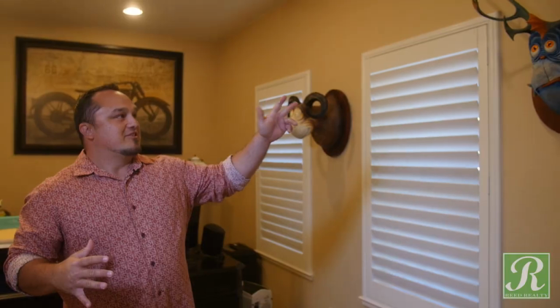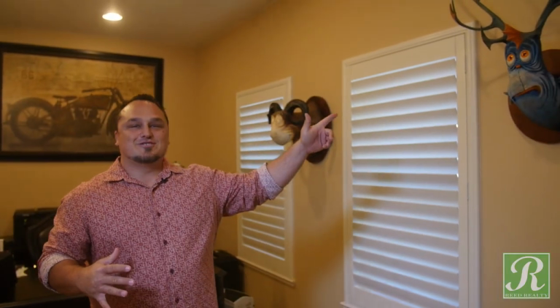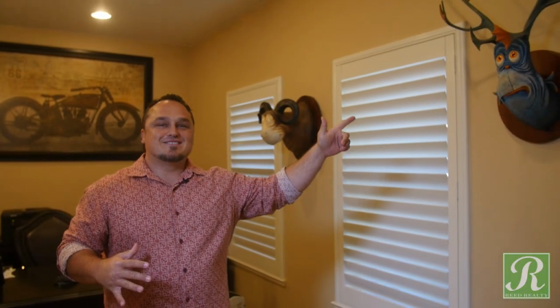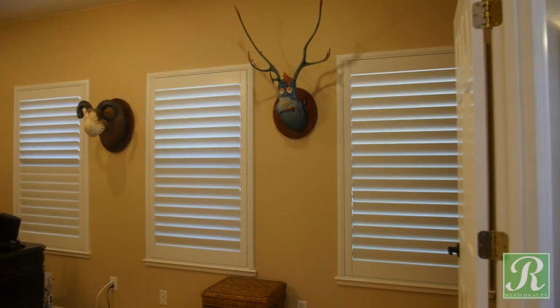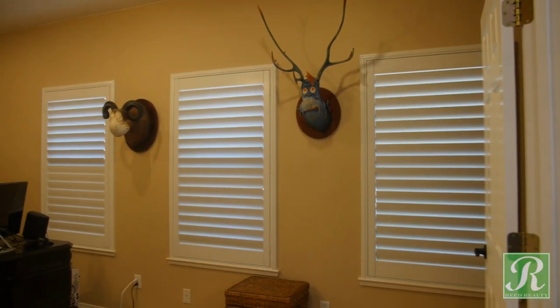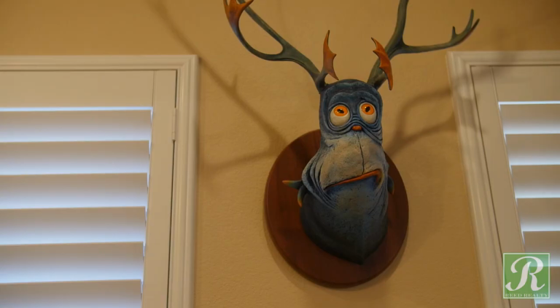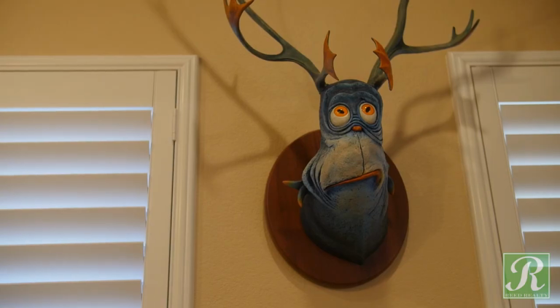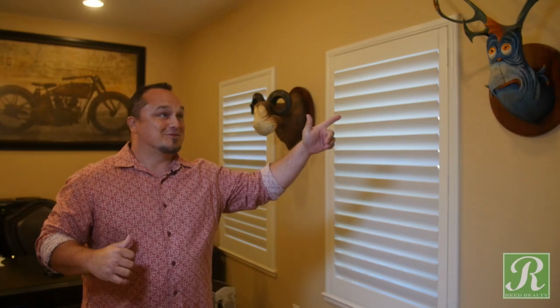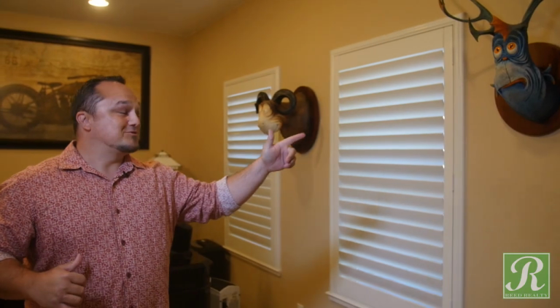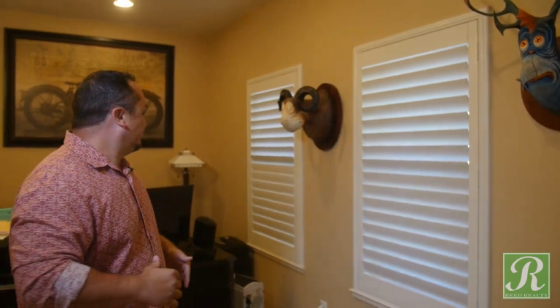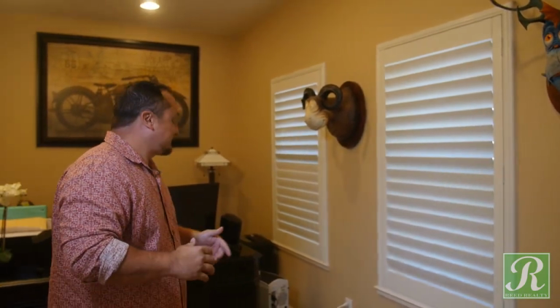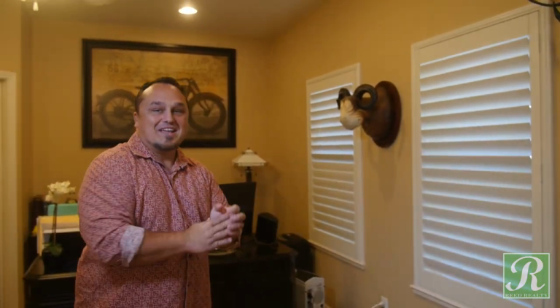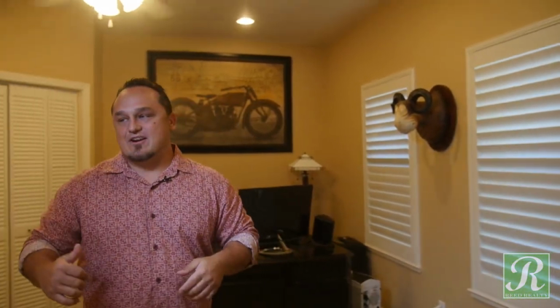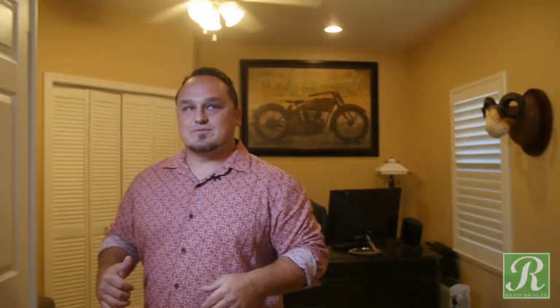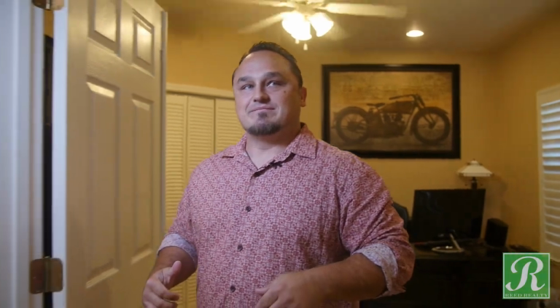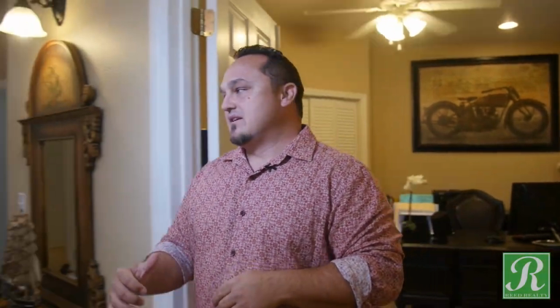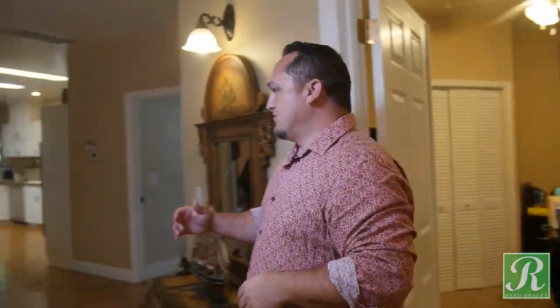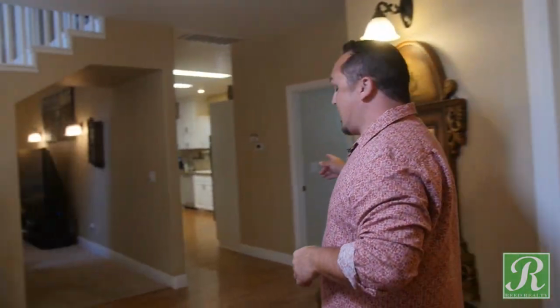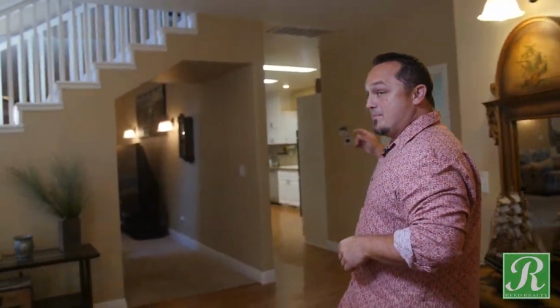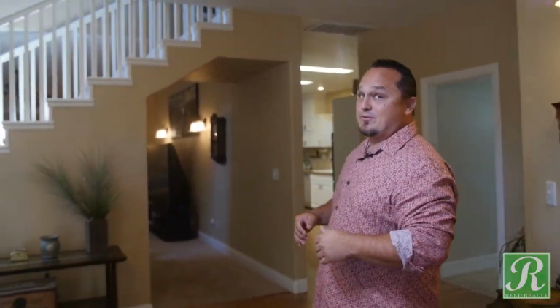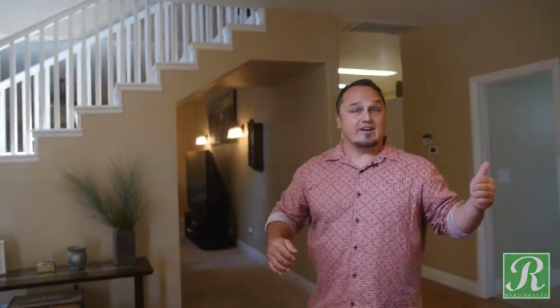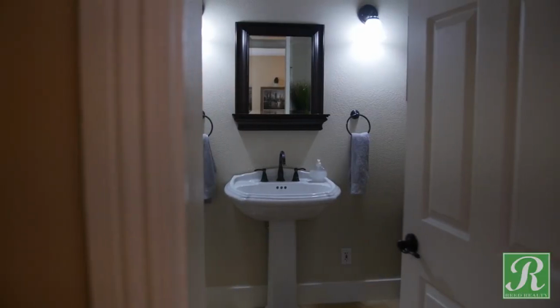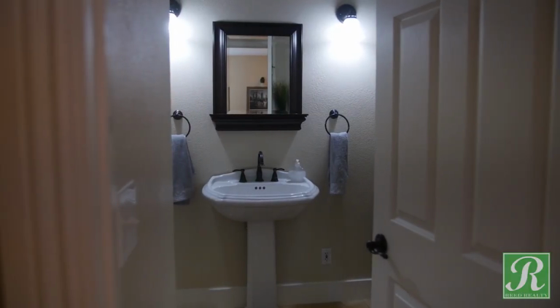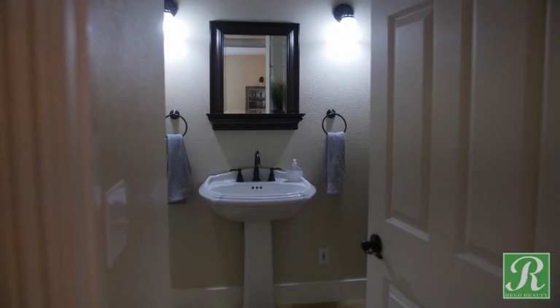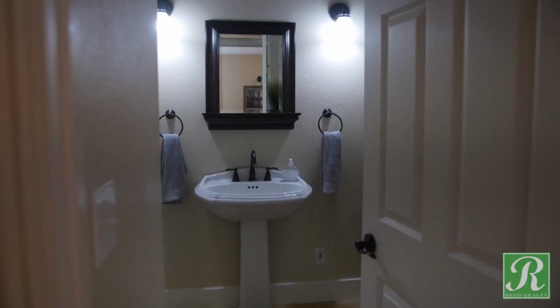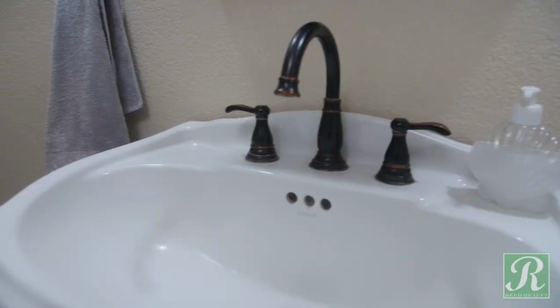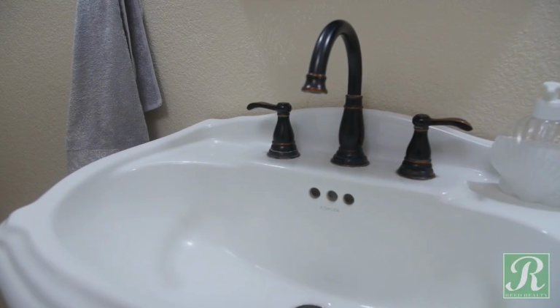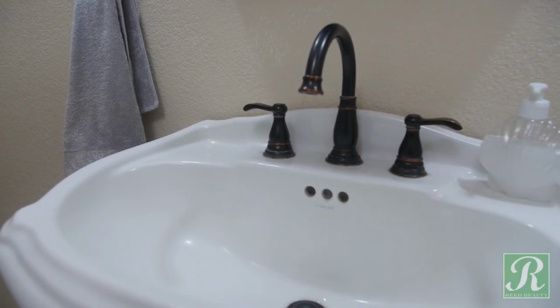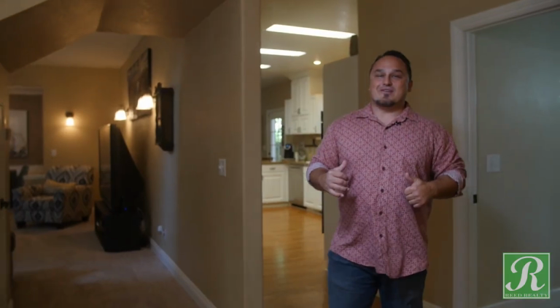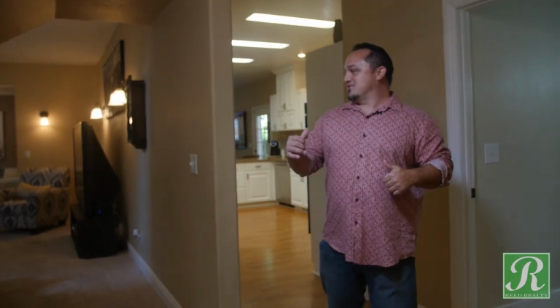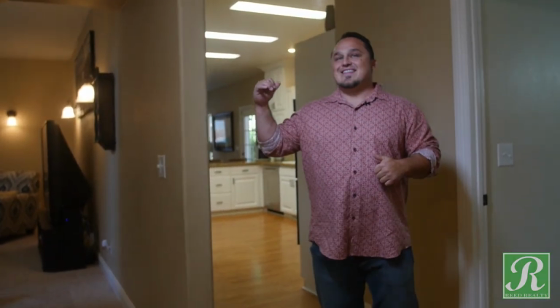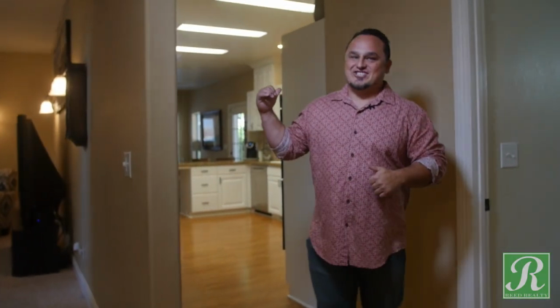The Dr. Seuss heads — those don't come with the house, but they're pretty sweet. Let's head over this way. You'll see a bathroom over here, but the most important part of the house is the kitchen.